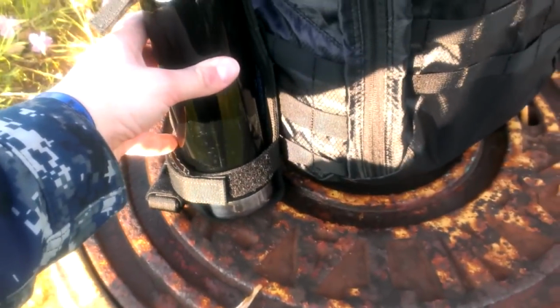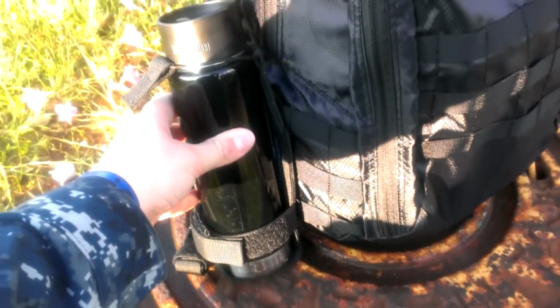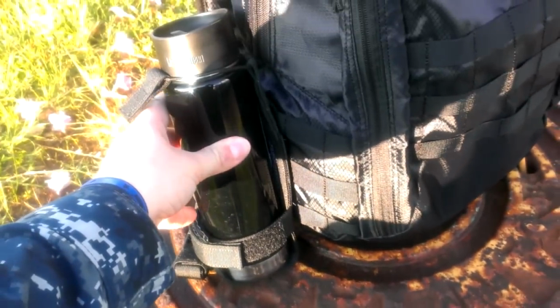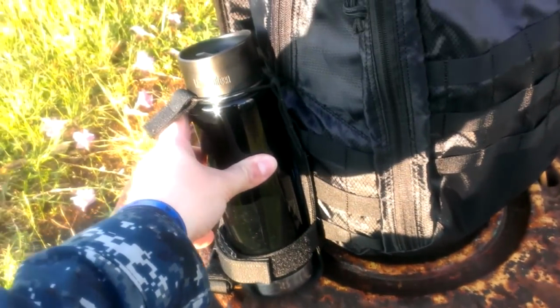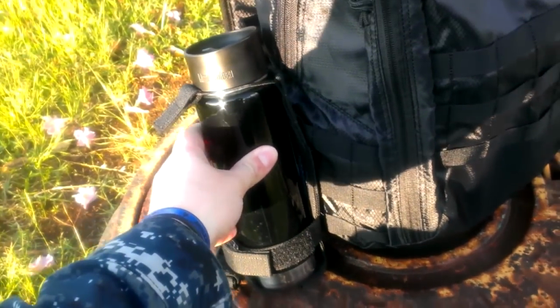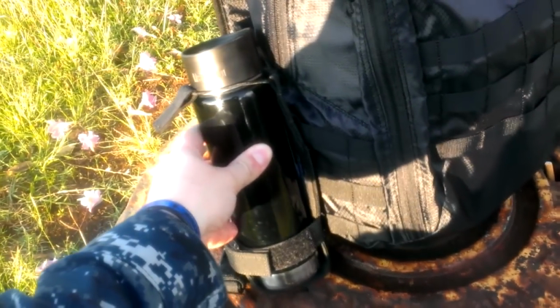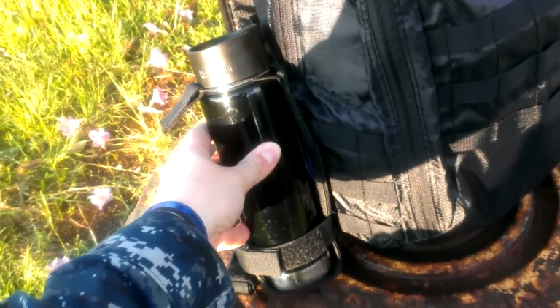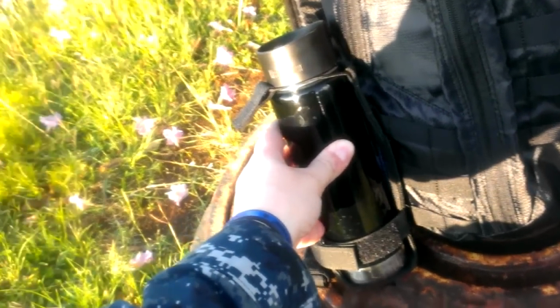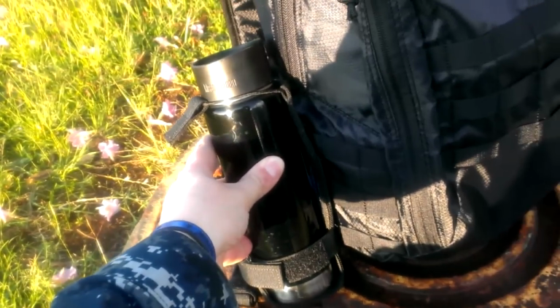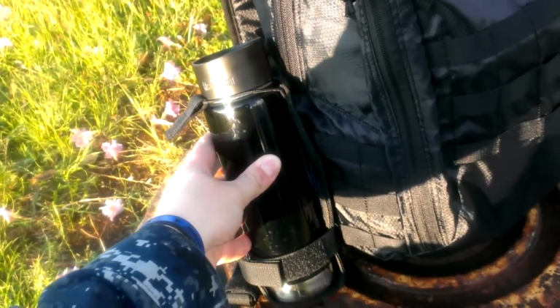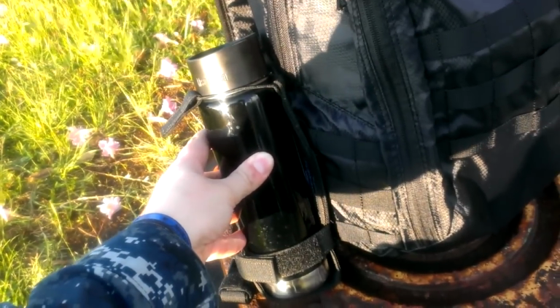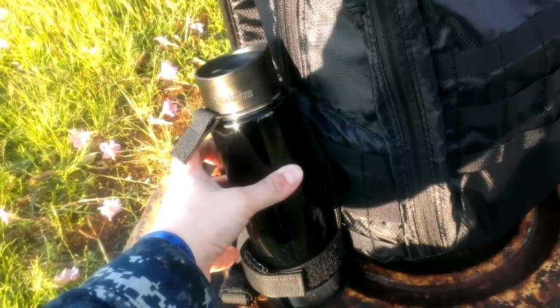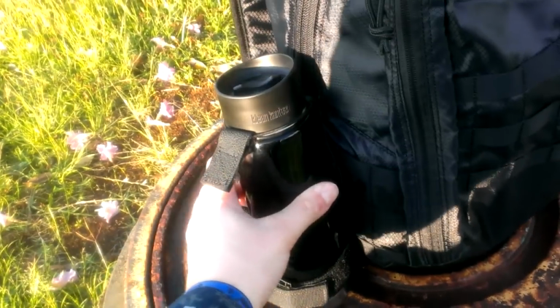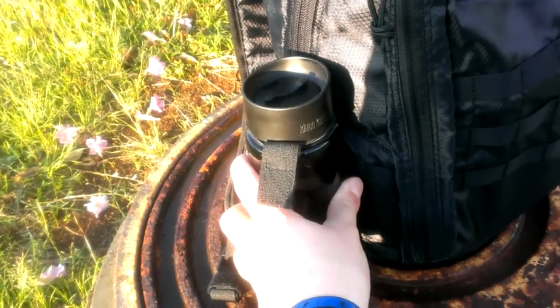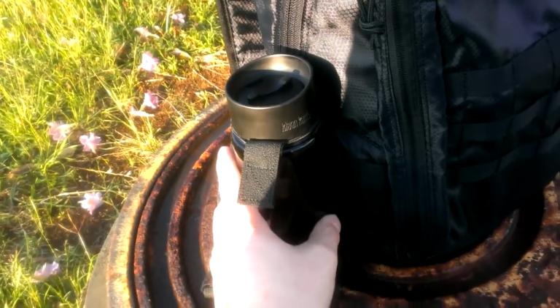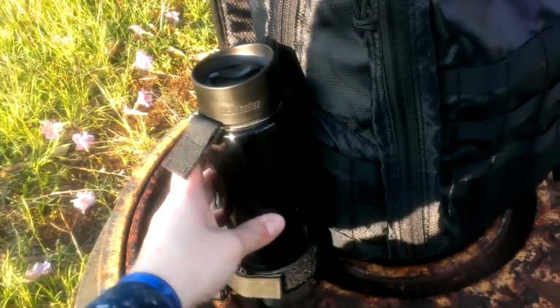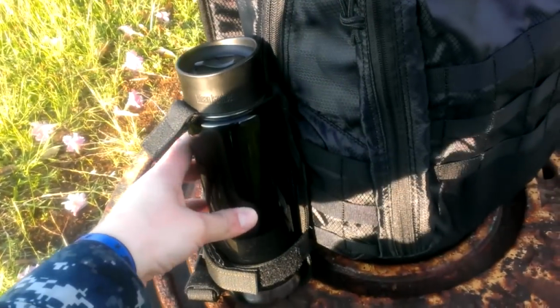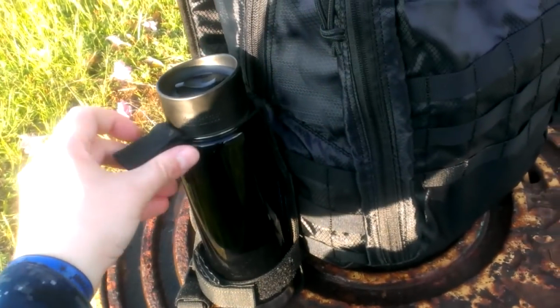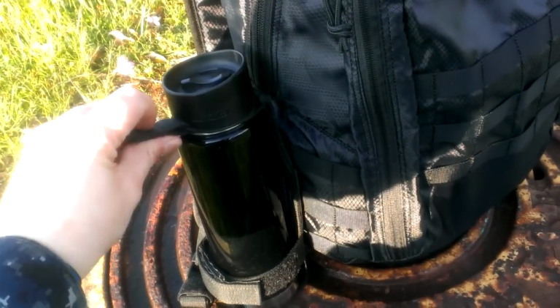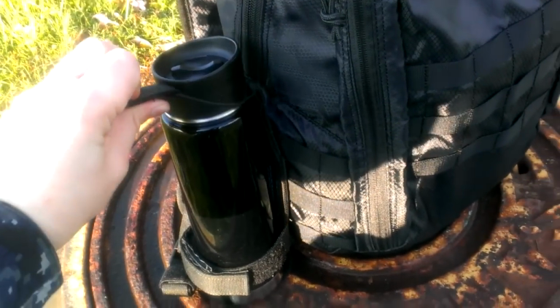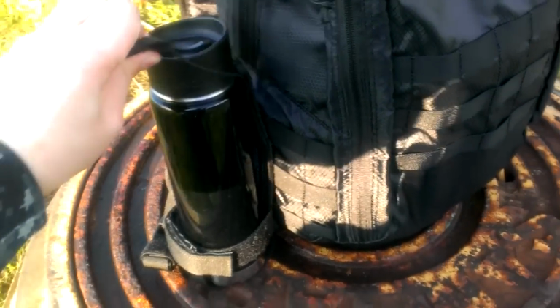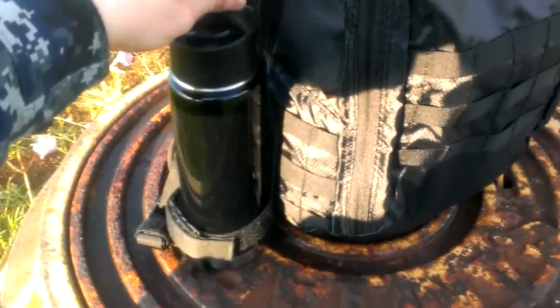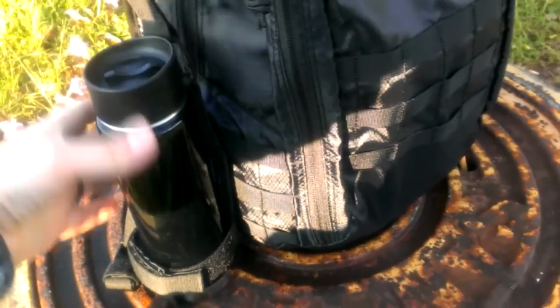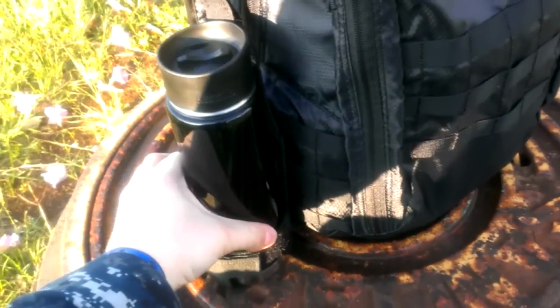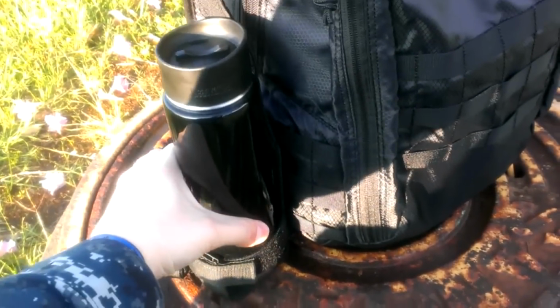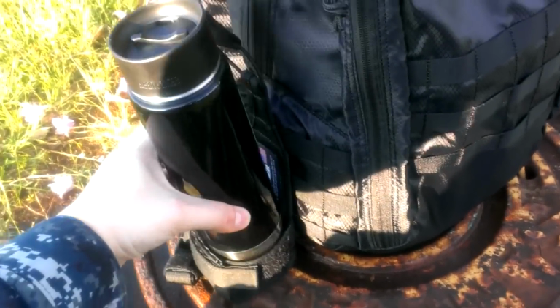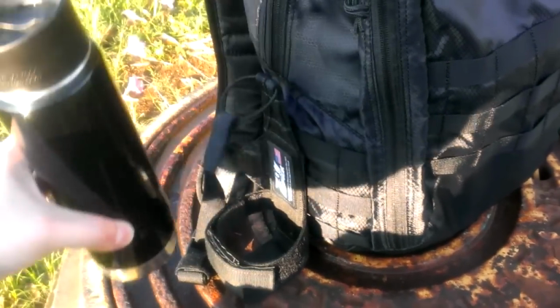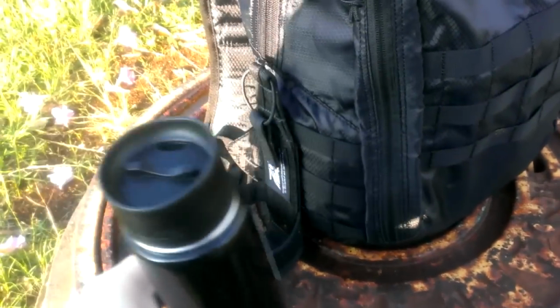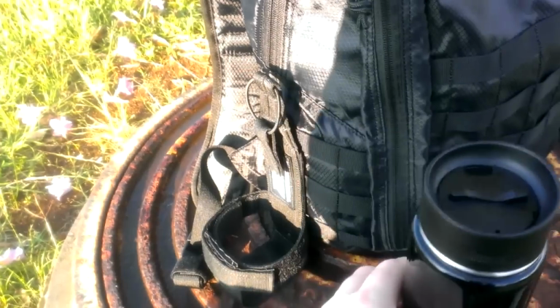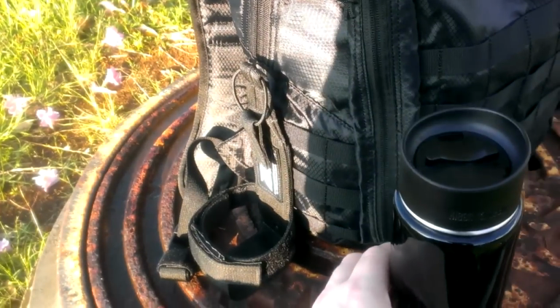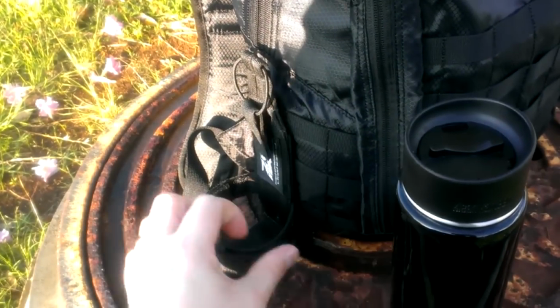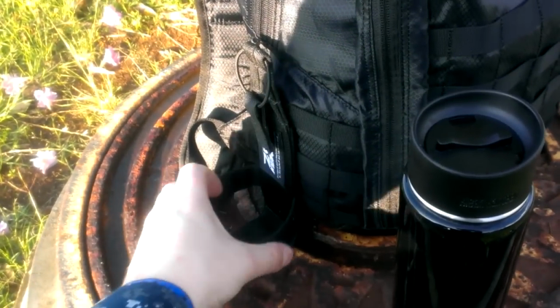So this is the ITS Zulu Nylon Skeletonized Bottle Holder. It can hold many different types of bottles from many different companies.